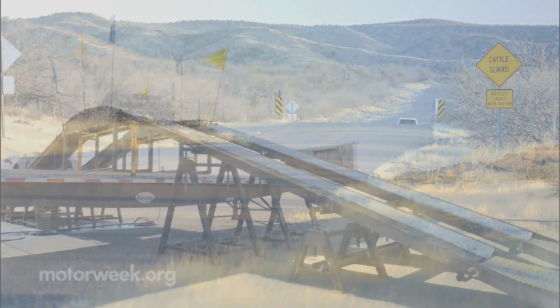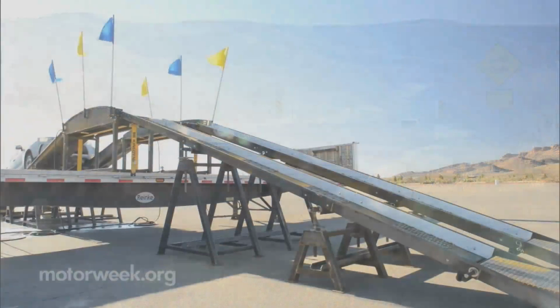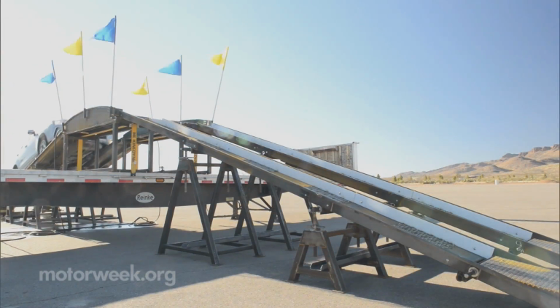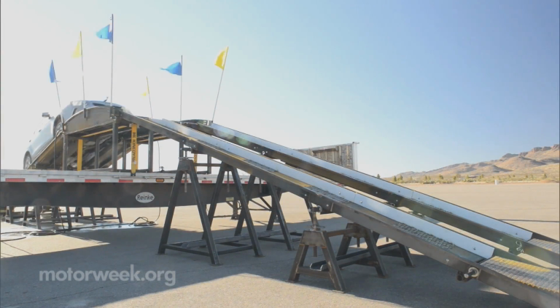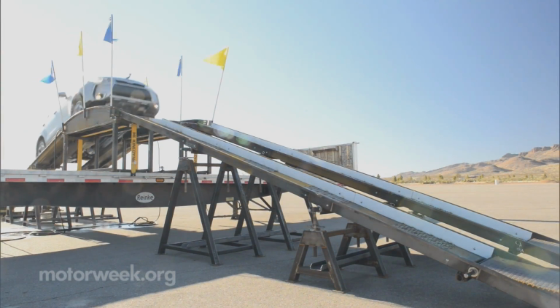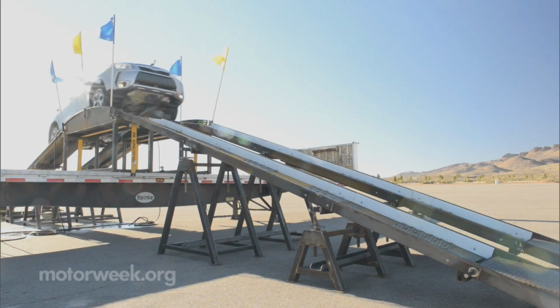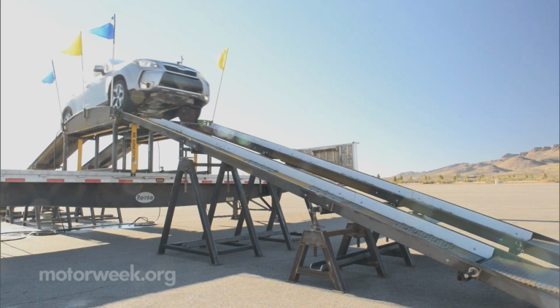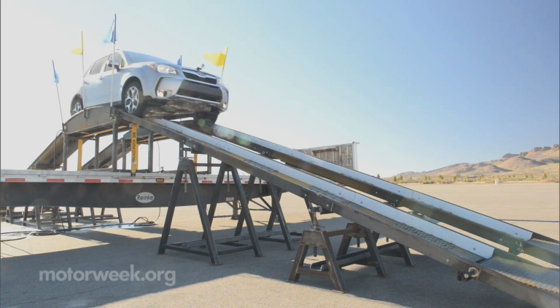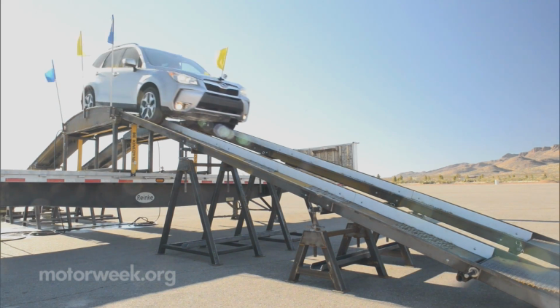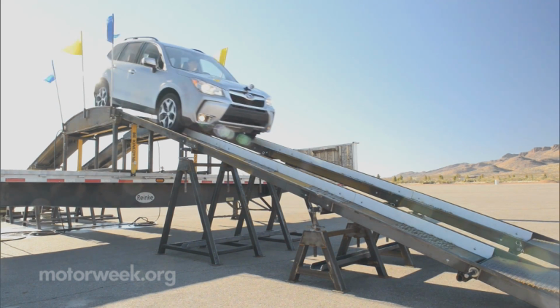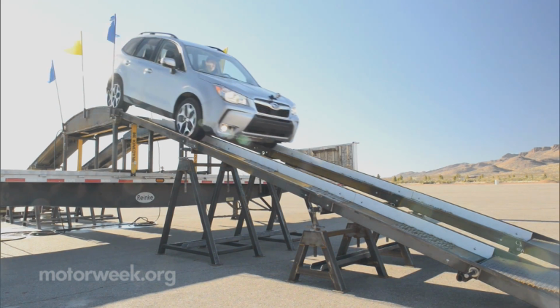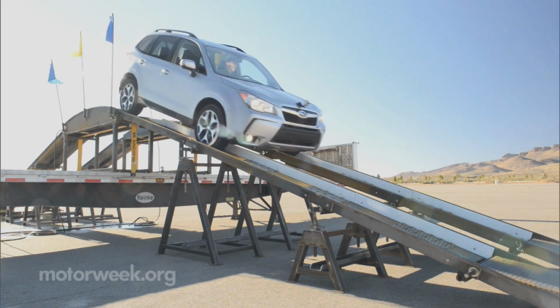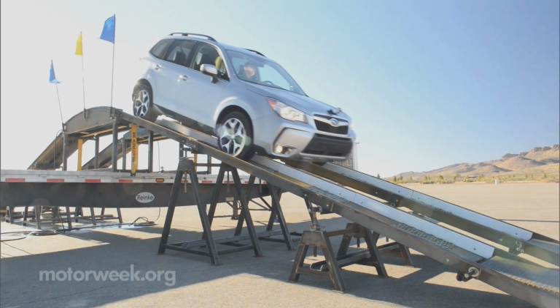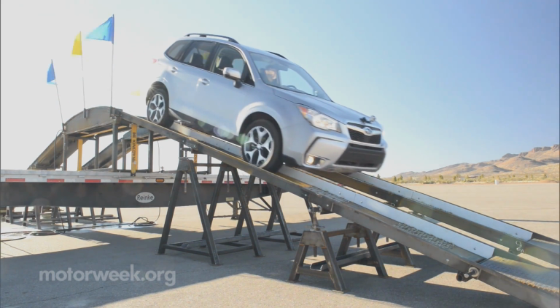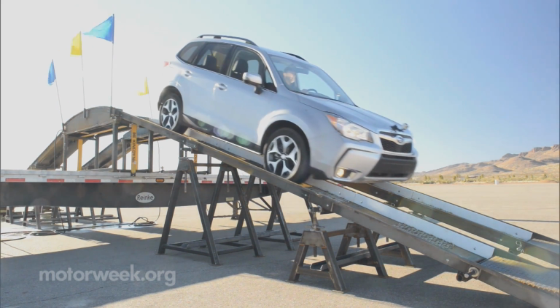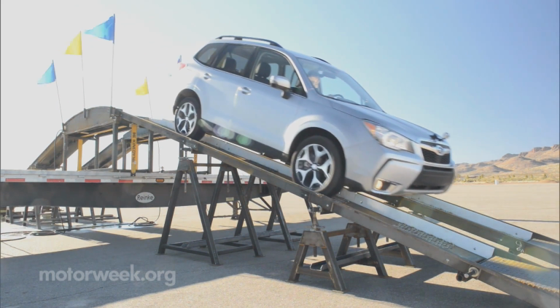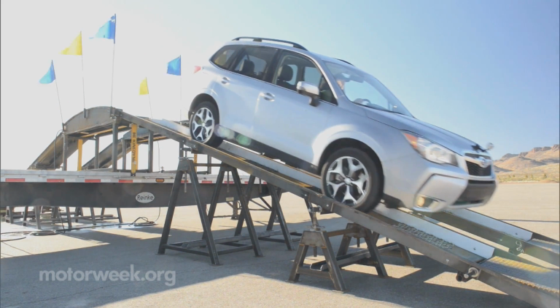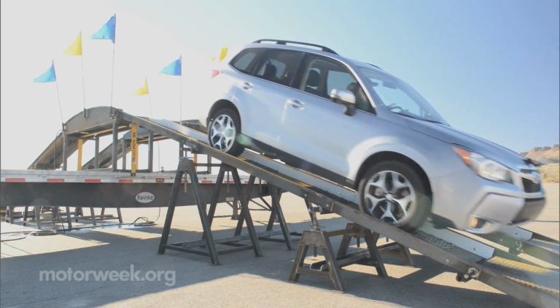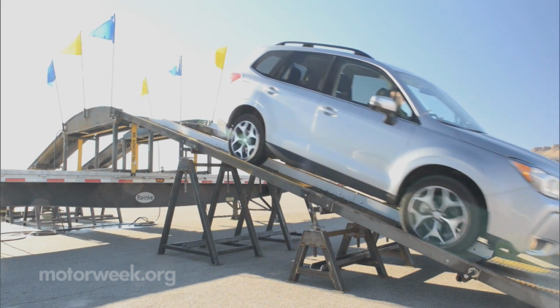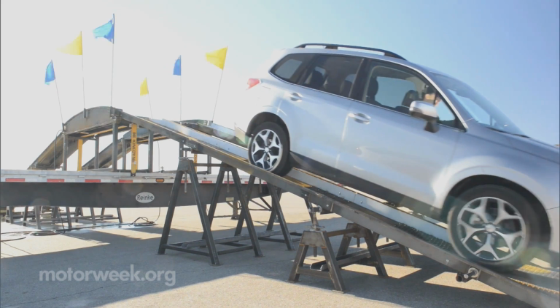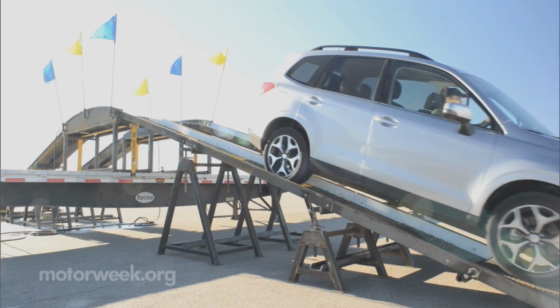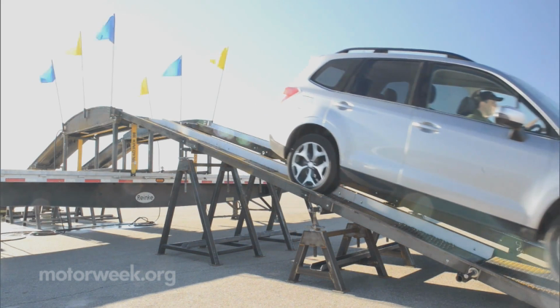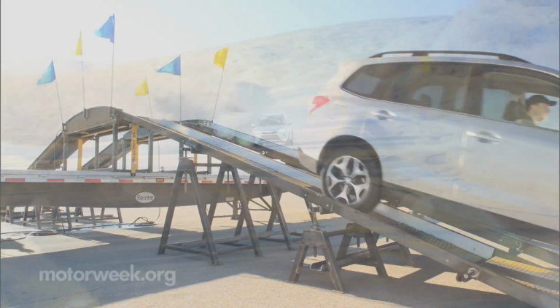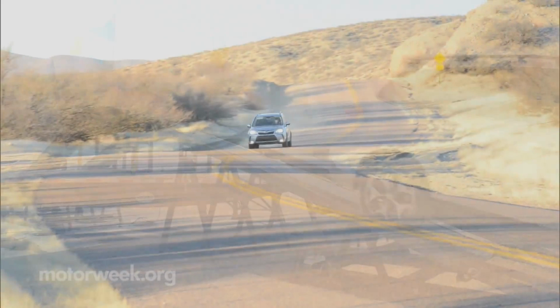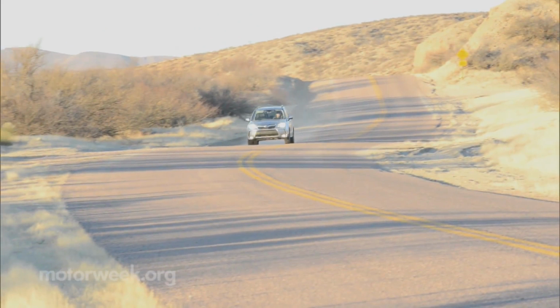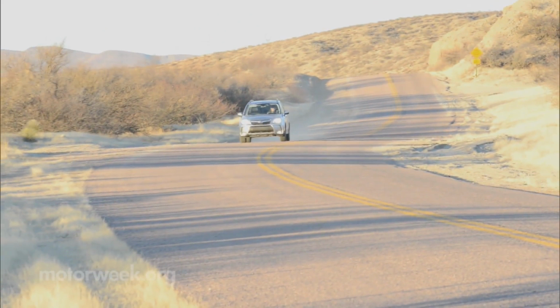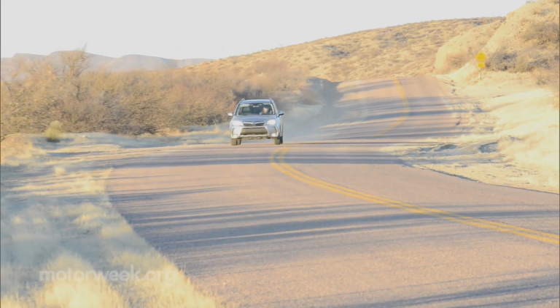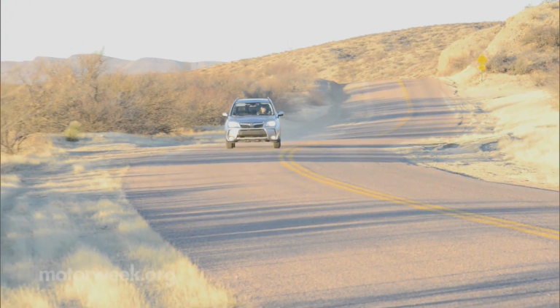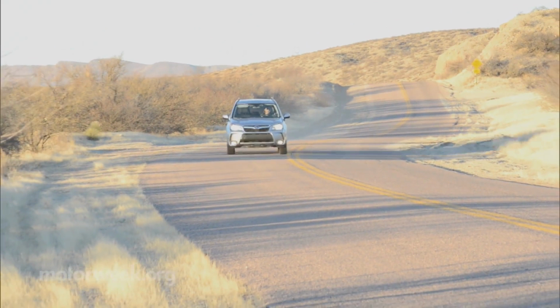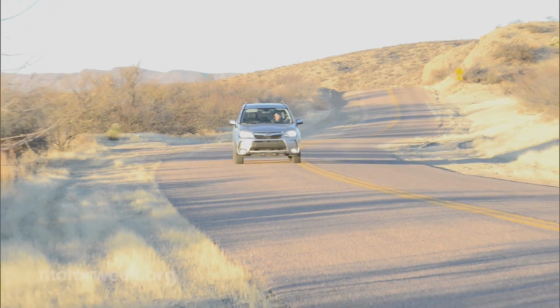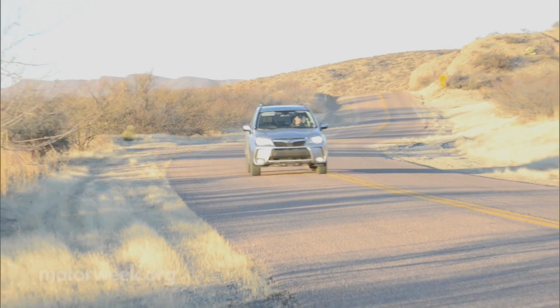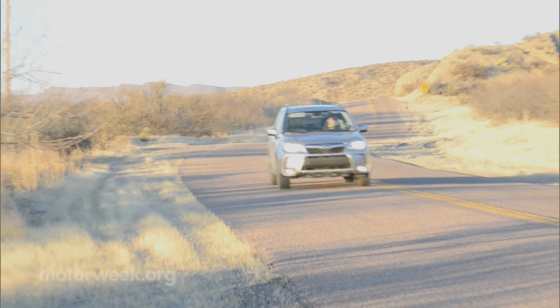A new X-Mode with hill descent control aids Subaru's already impressive all-wheel drive system on high-end CVT models, providing engine, throttle, brake, and transmission management in low-speed, low-traction driving.